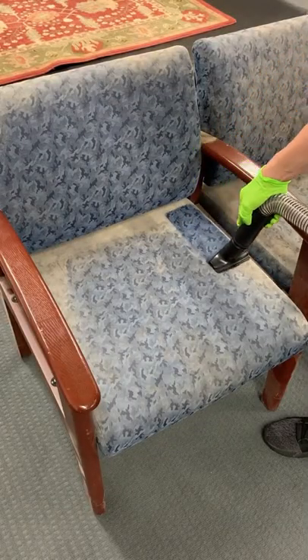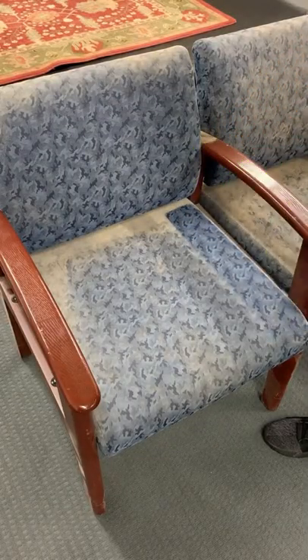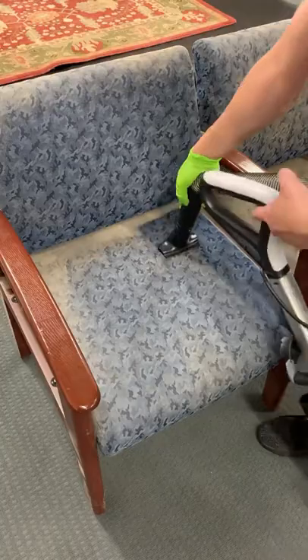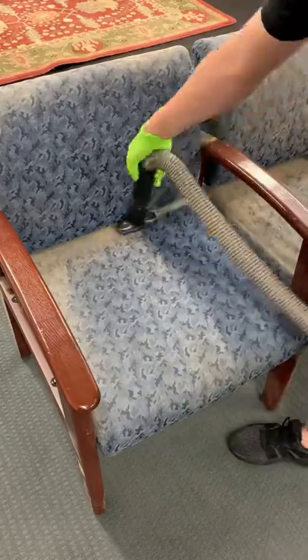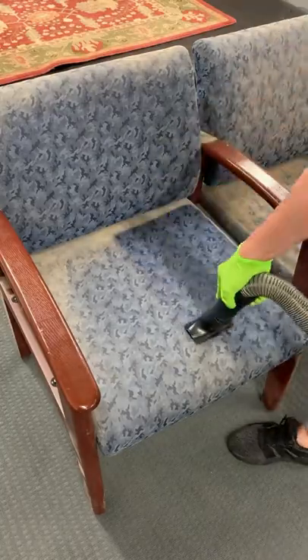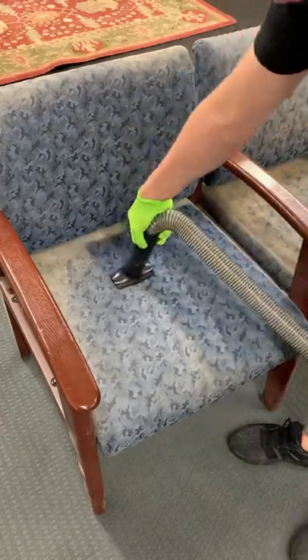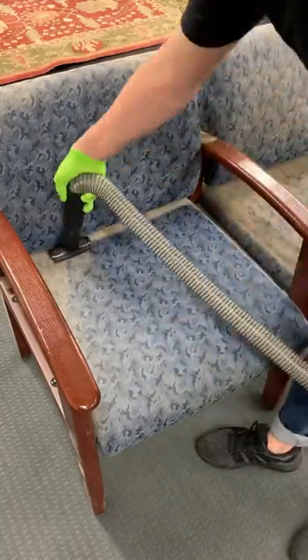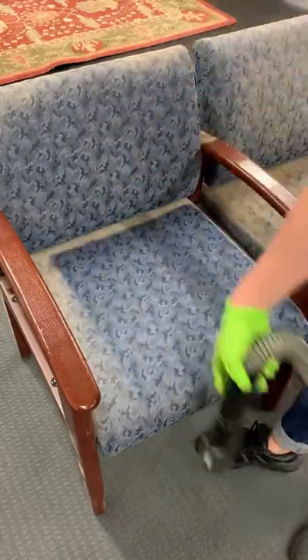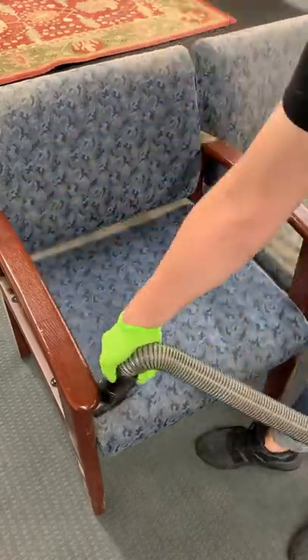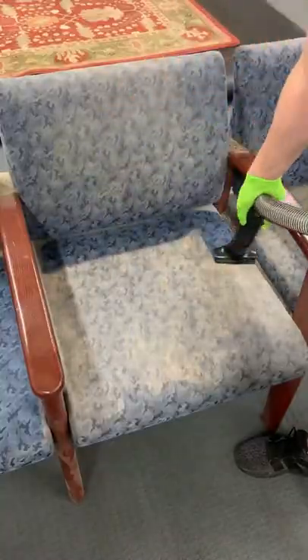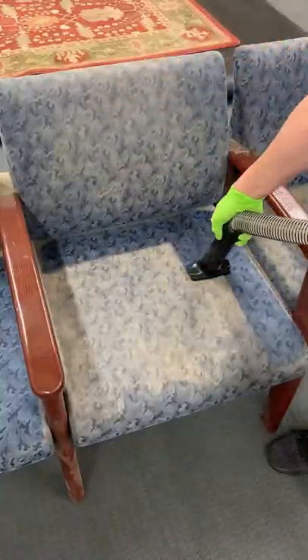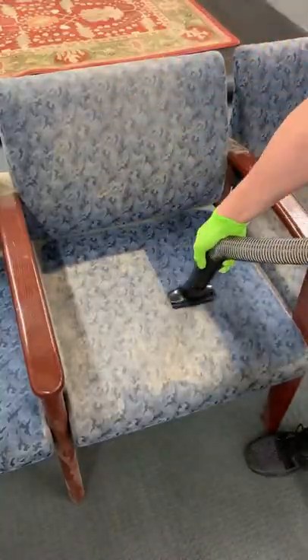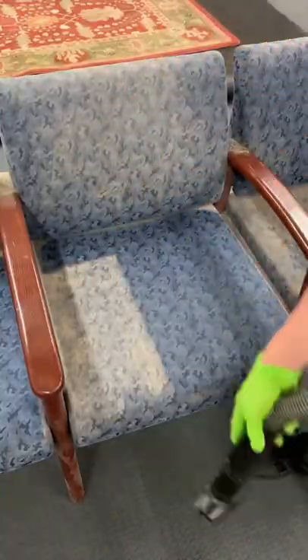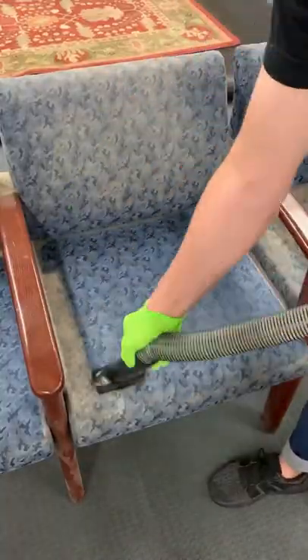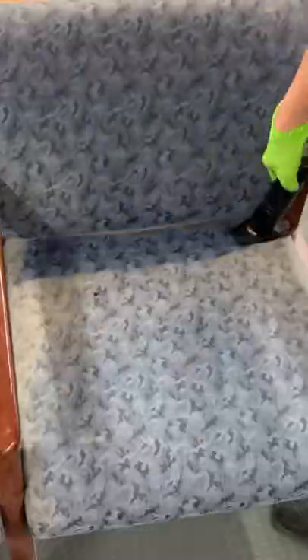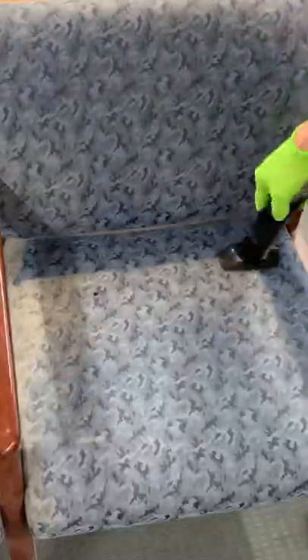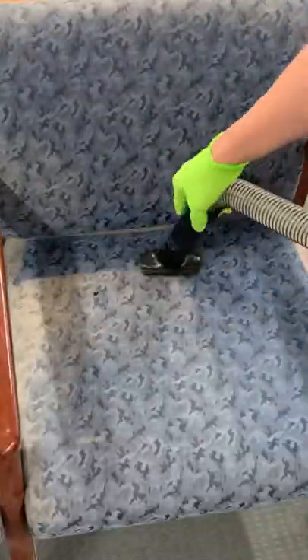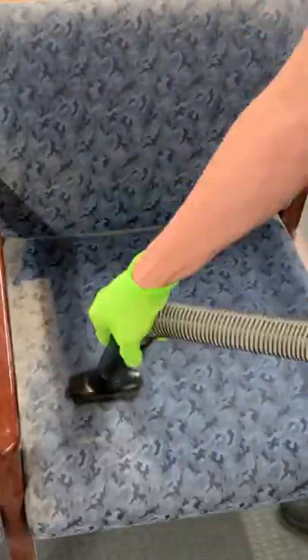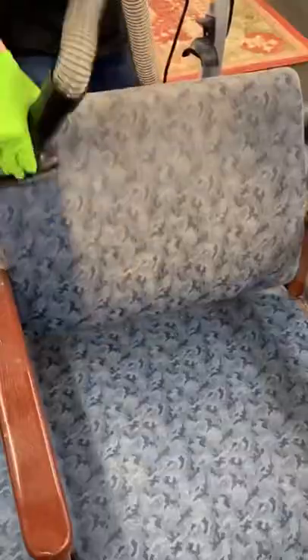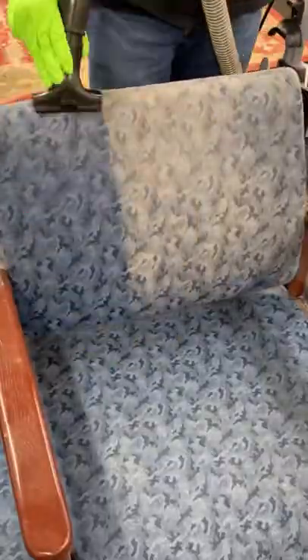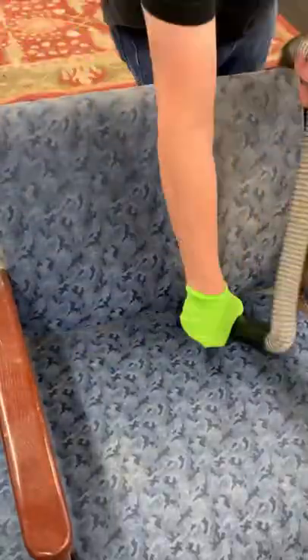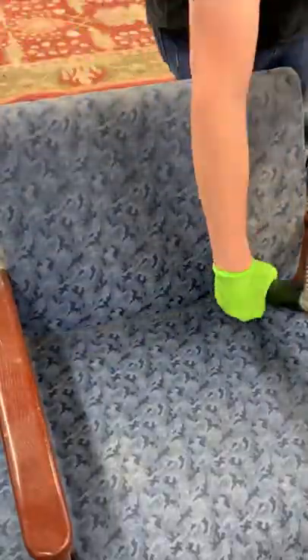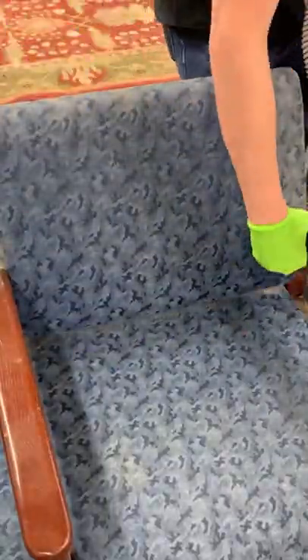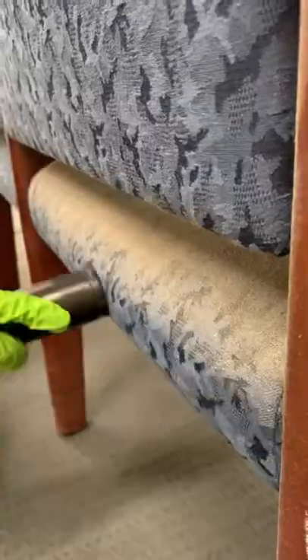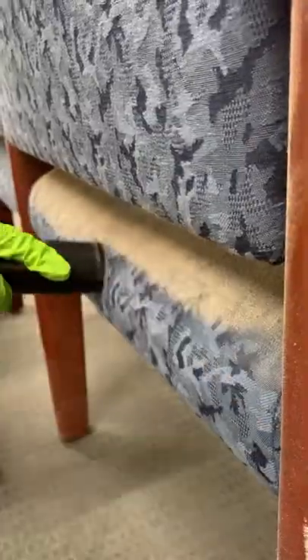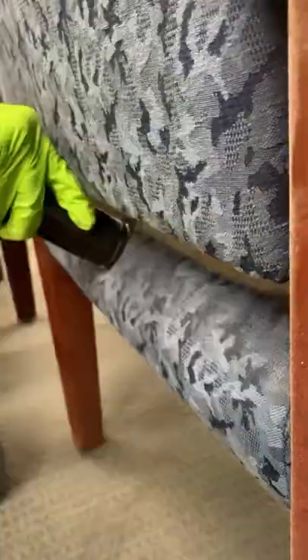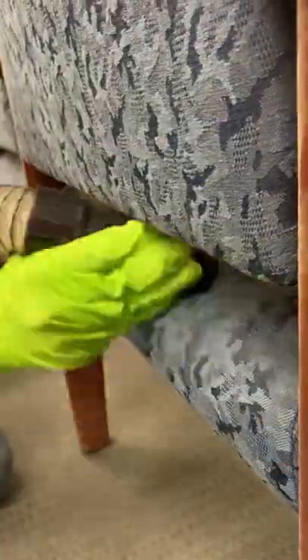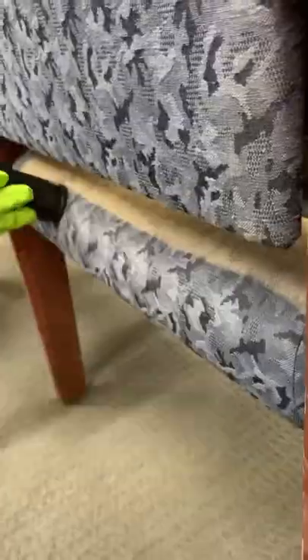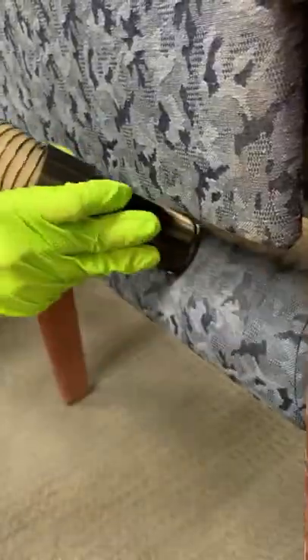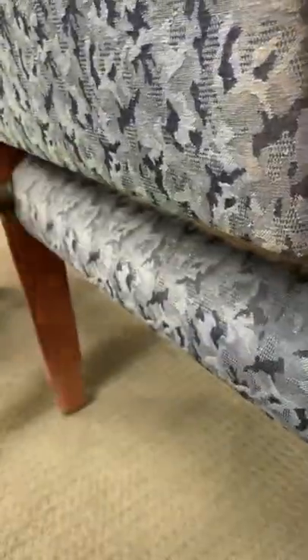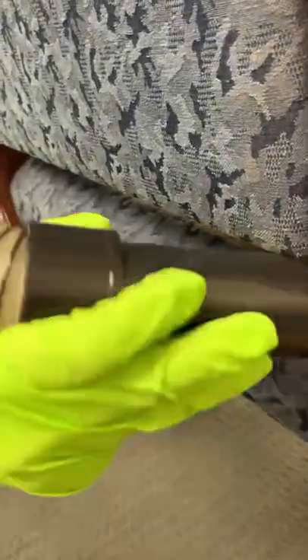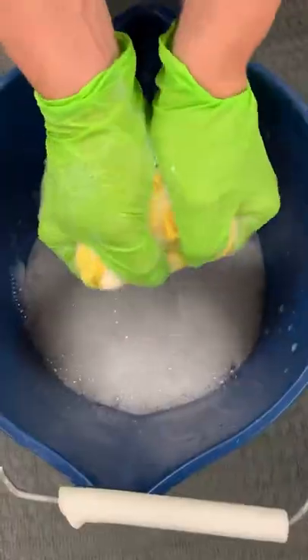To start the cleaning process, I needed to vacuum them all top to bottom really well. This was probably the most satisfying and fun part of the job. As you could see, there was a ton of dry dust in the chairs. These are some classic waiting room chairs, but they seem like they've been sitting in that basement for quite some time.